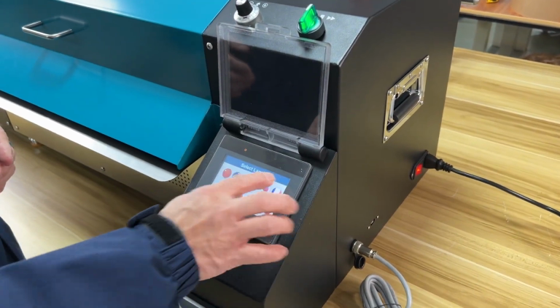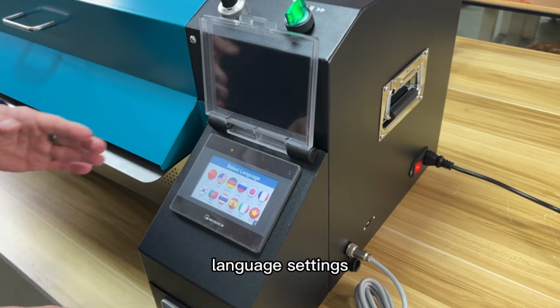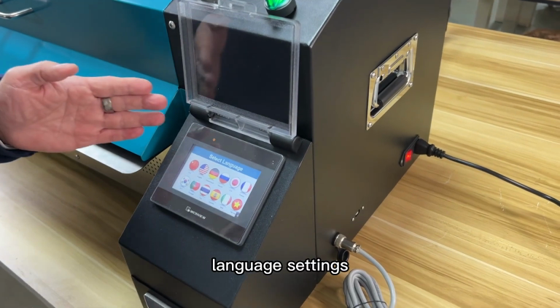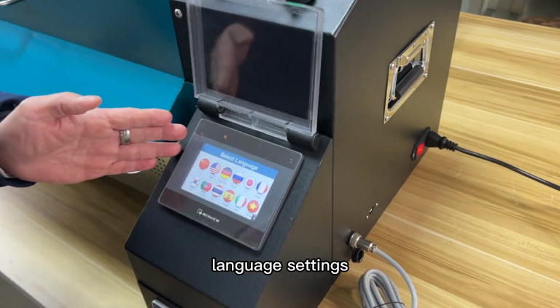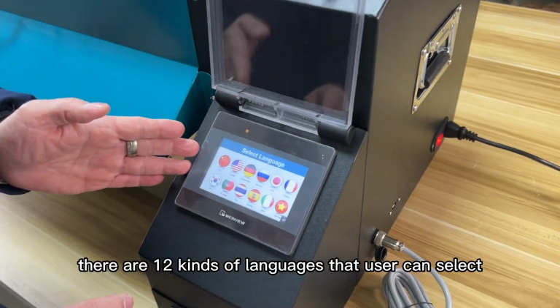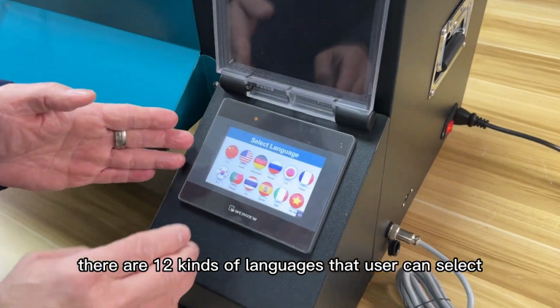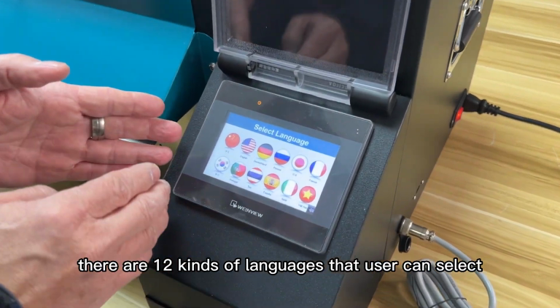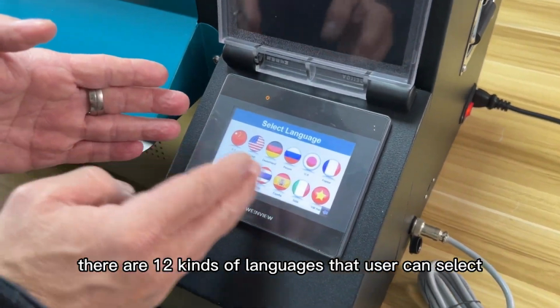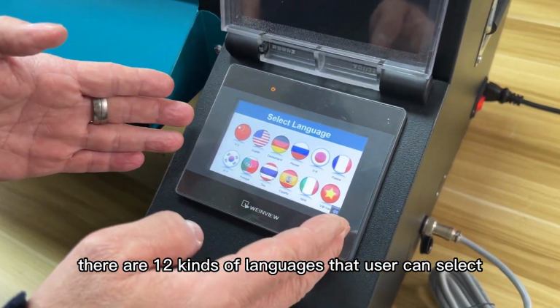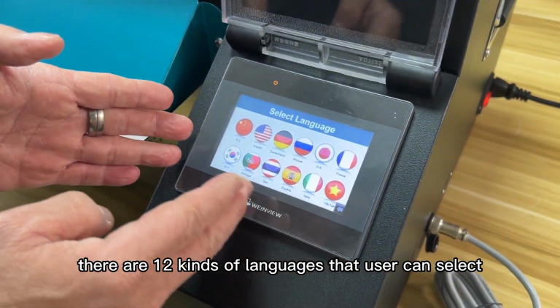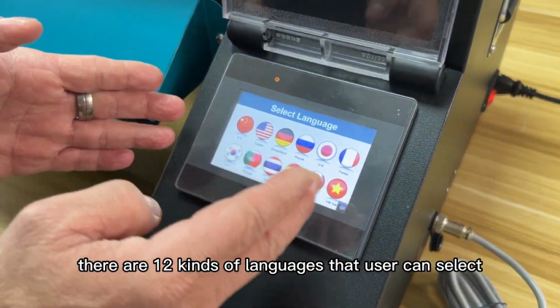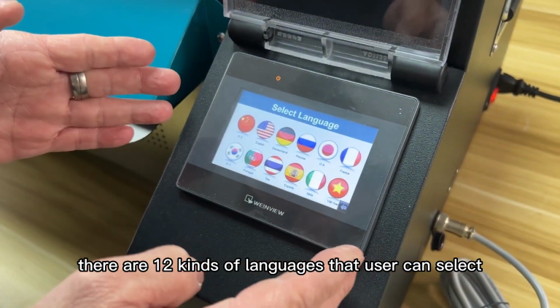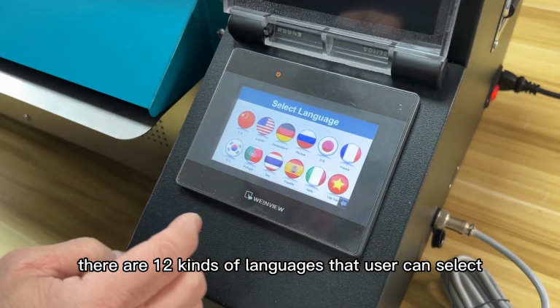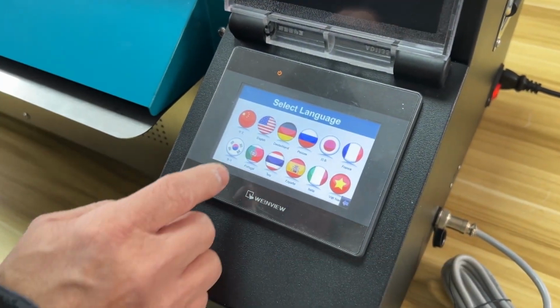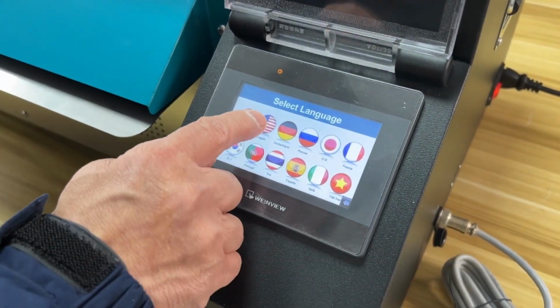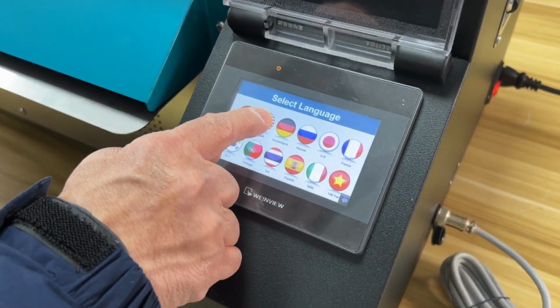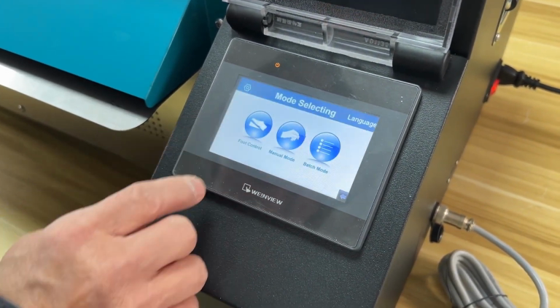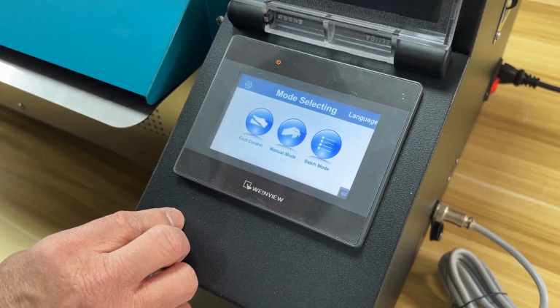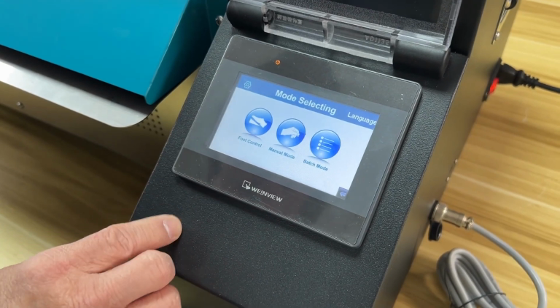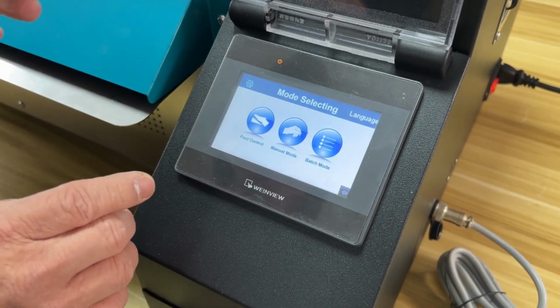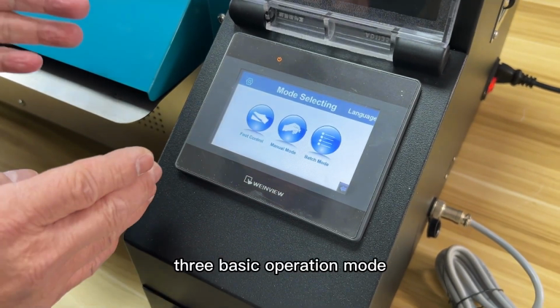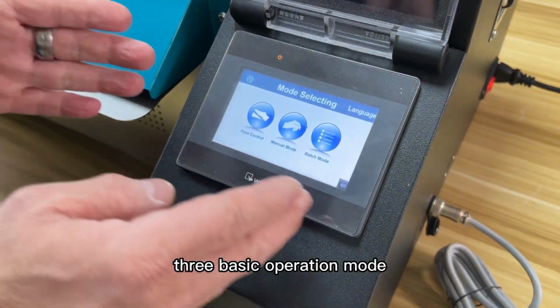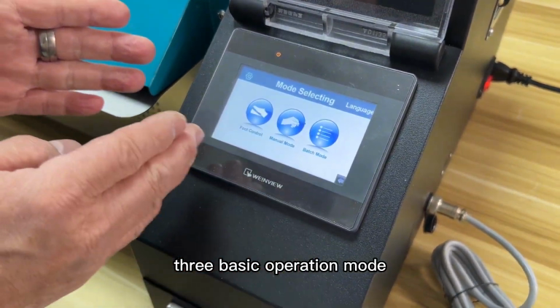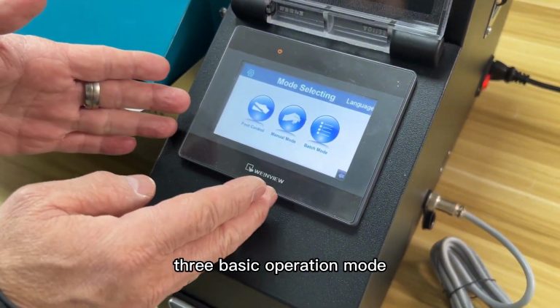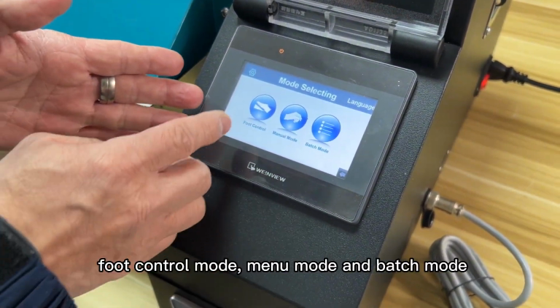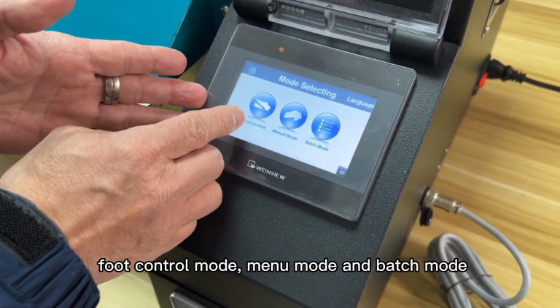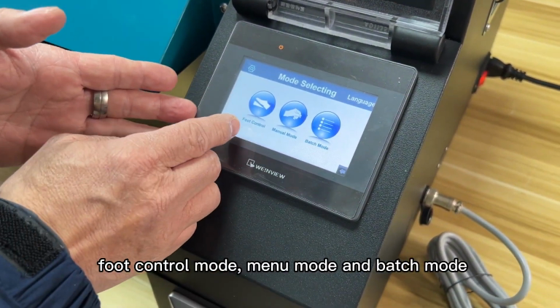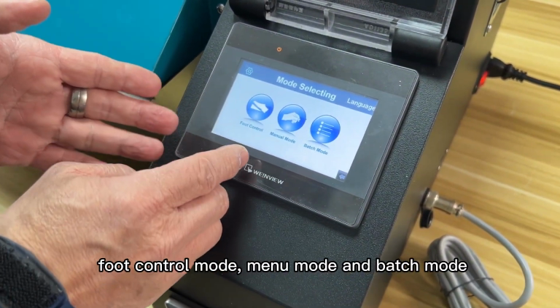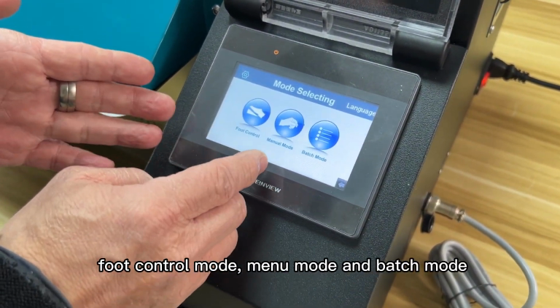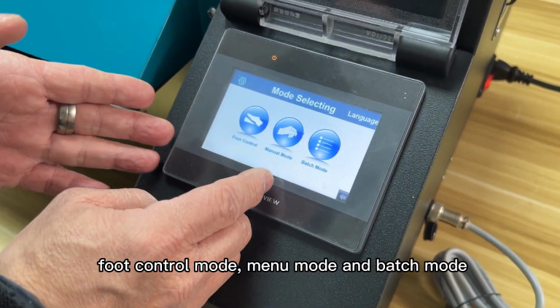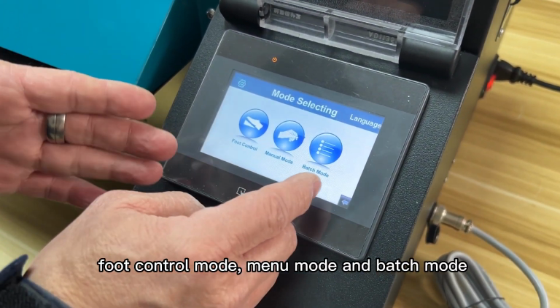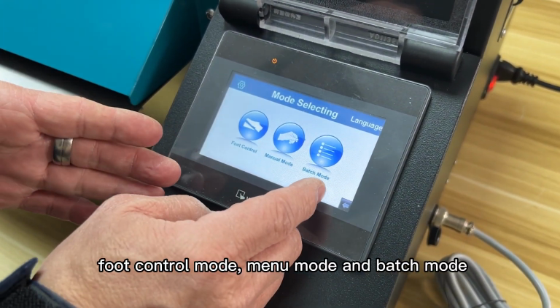Control mode demonstration. Language setting is available. There are 12 kinds of packages that the user can select. There are three basic operation modes: foot control mode, menu mode, and batch mode.